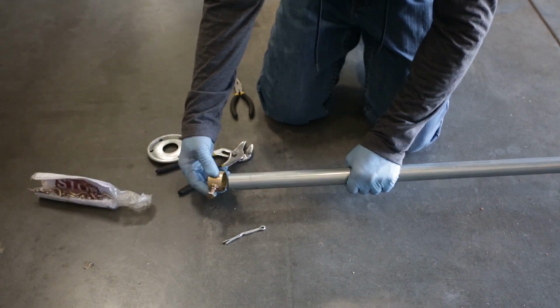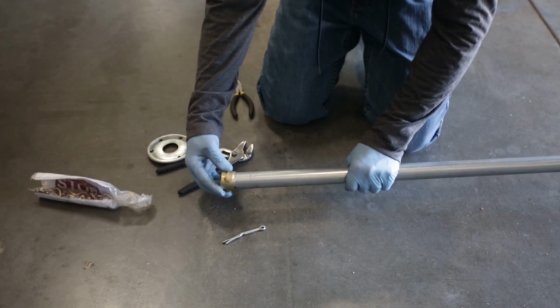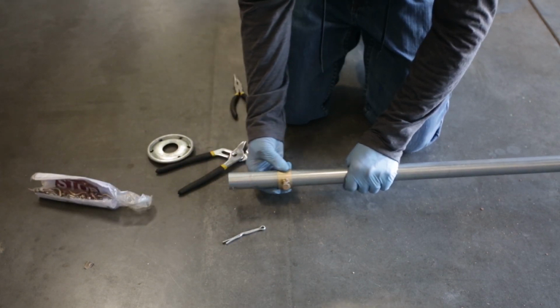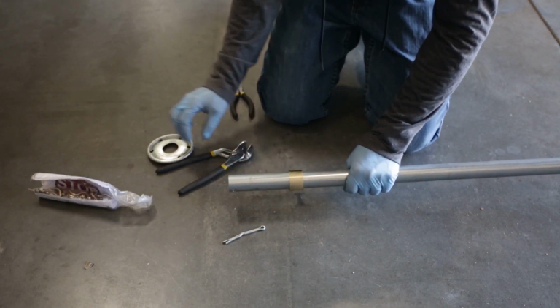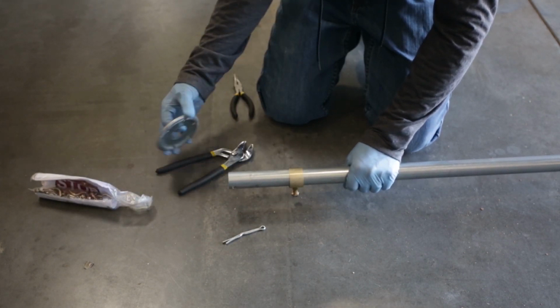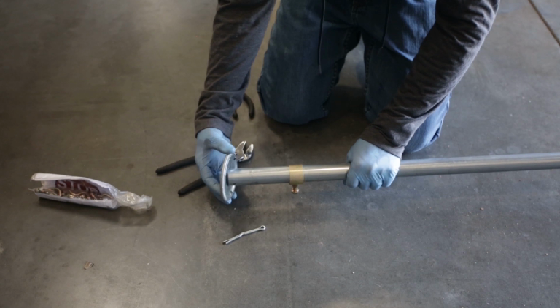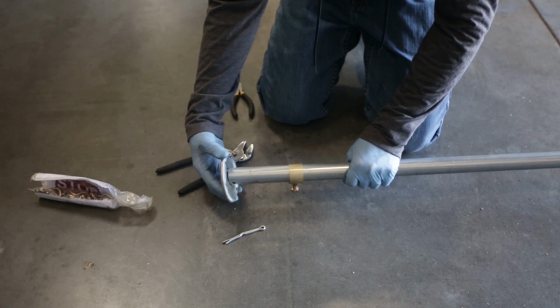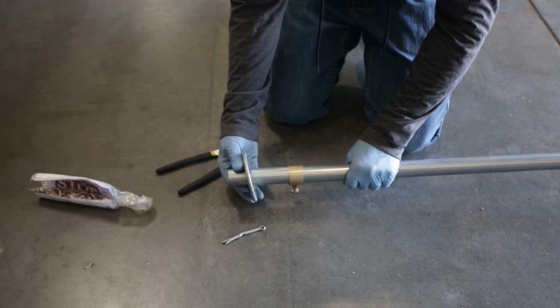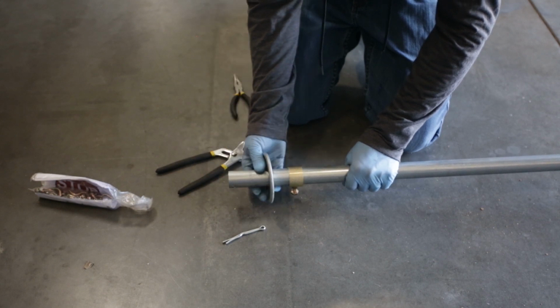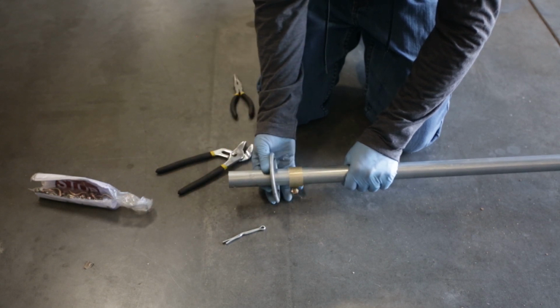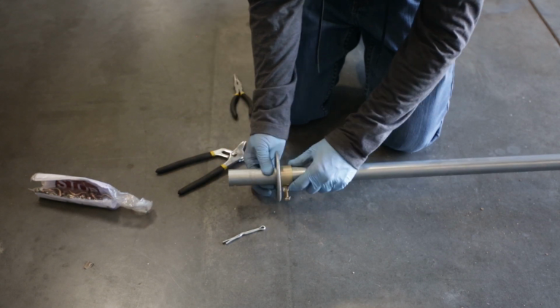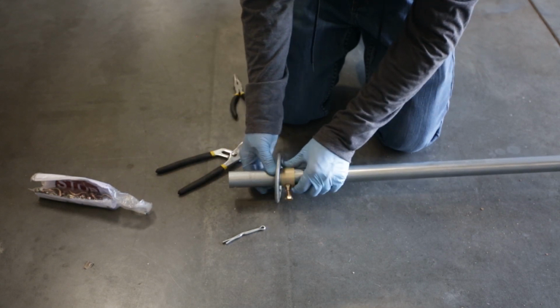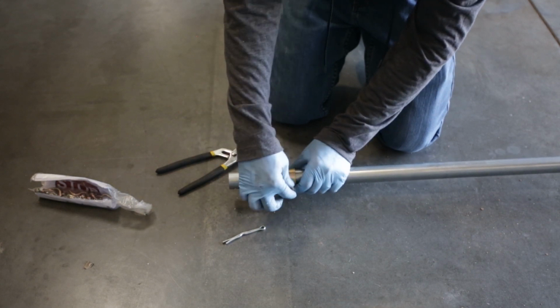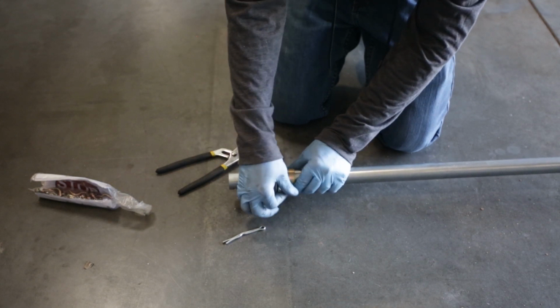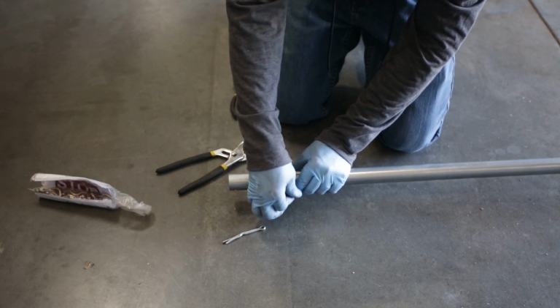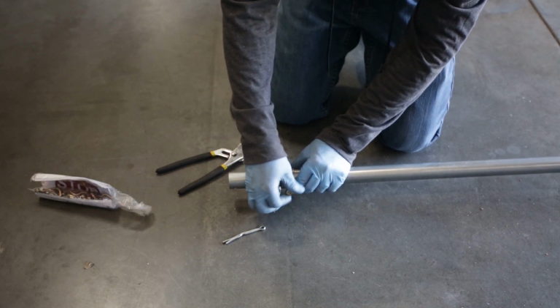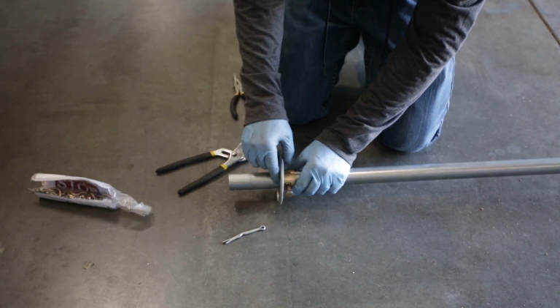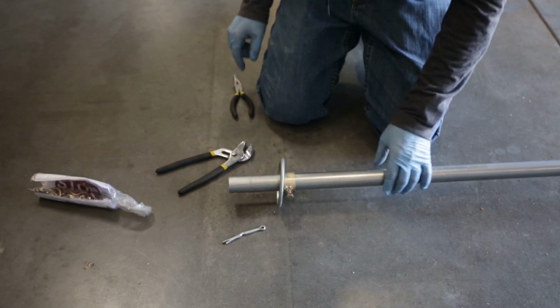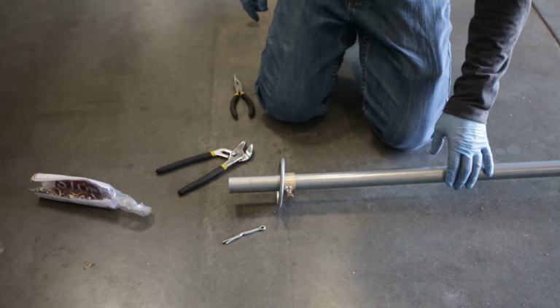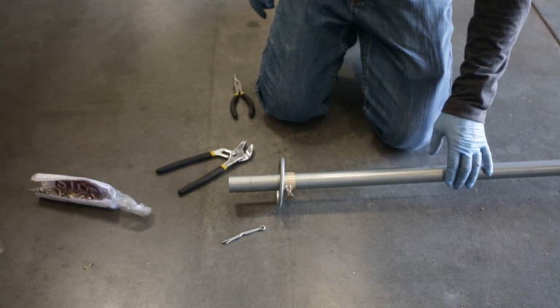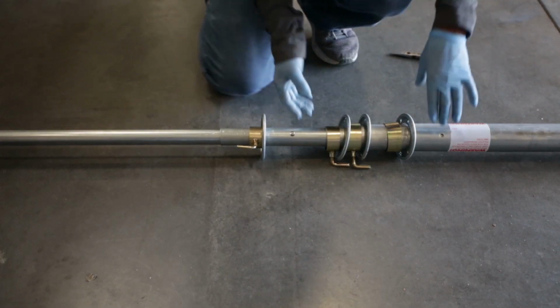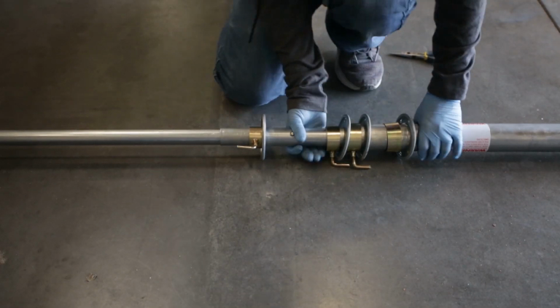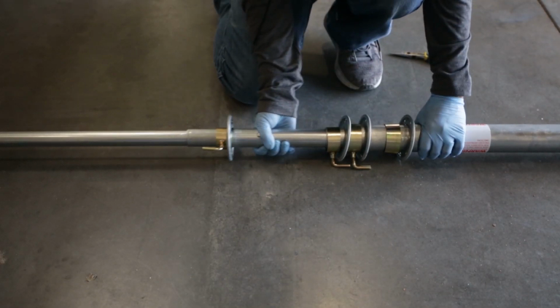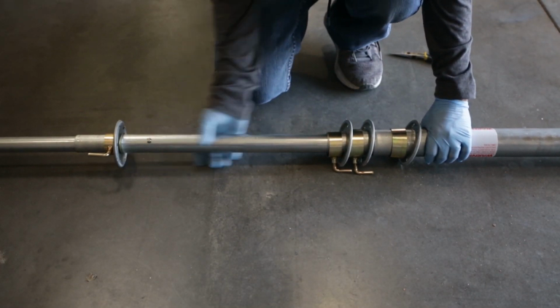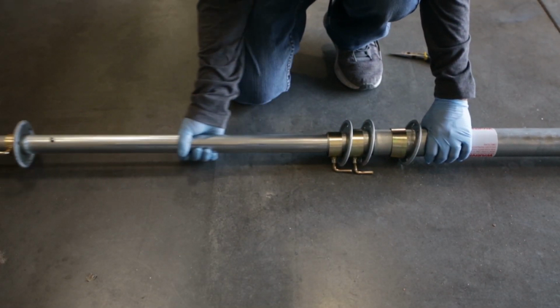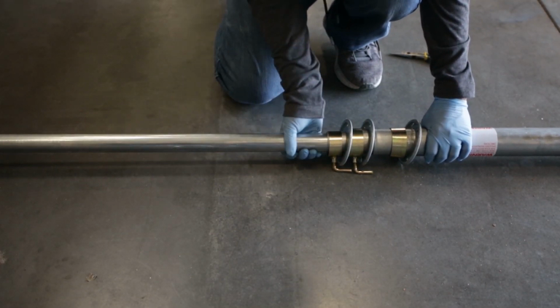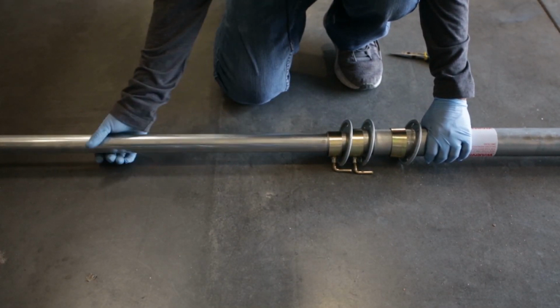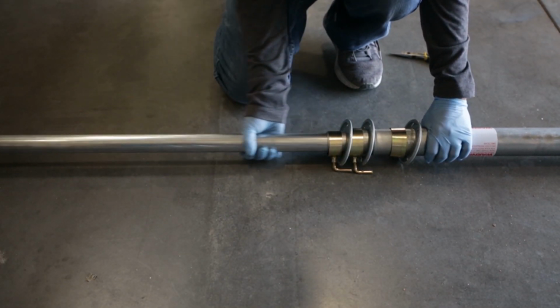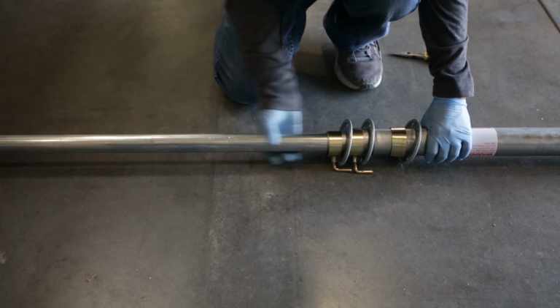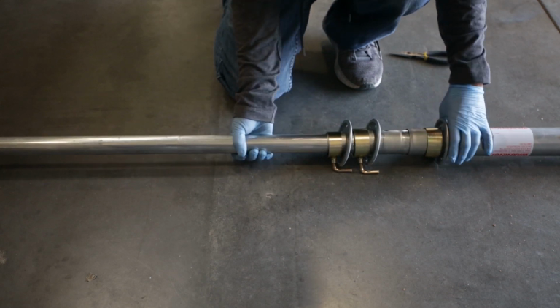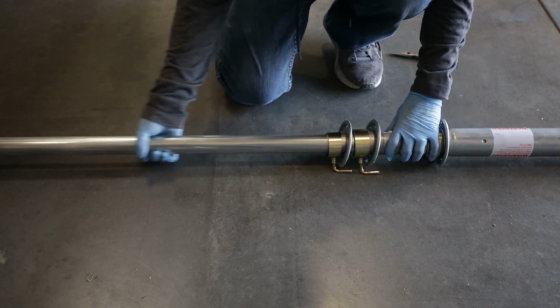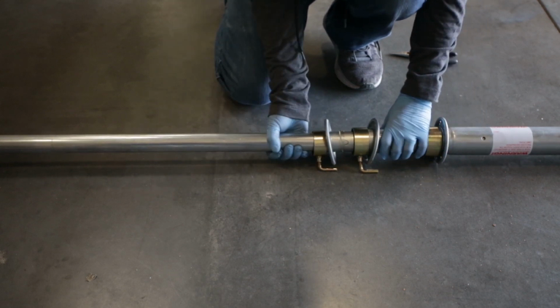To prepare the top segment for installation, secure the guy ring approximately six inches below where you'd mount the antenna using the mast clamp. When it comes time to extend the mast, slide each segment out until it reaches a stopping point.